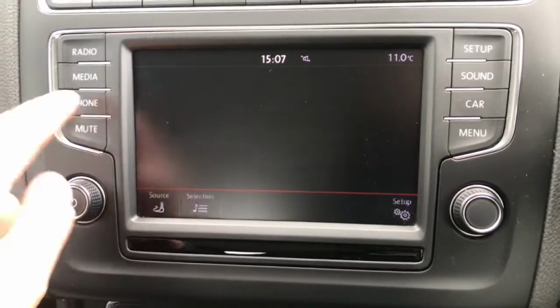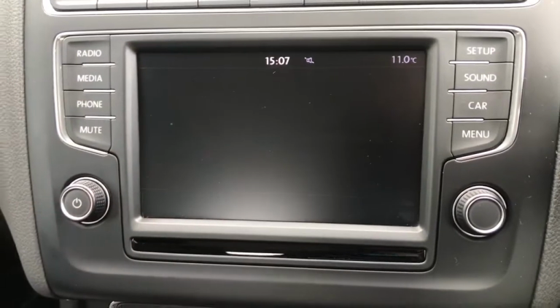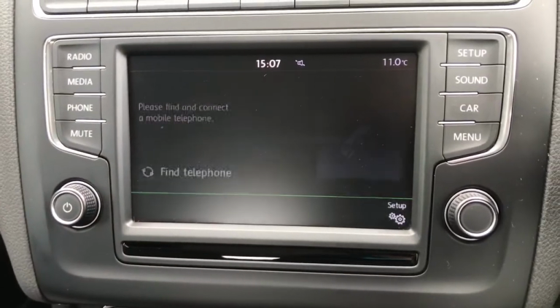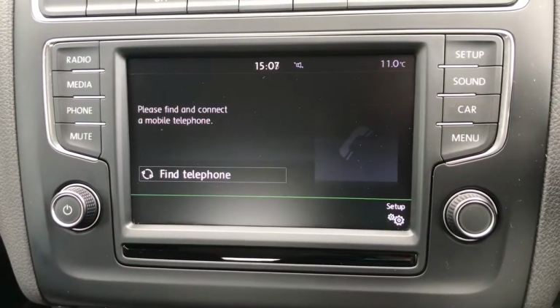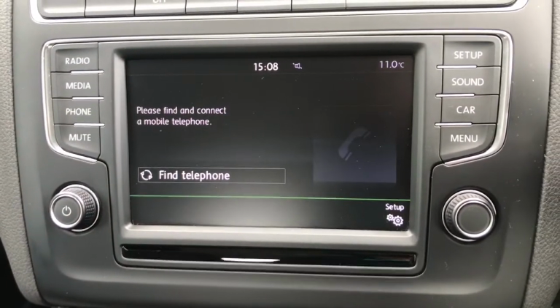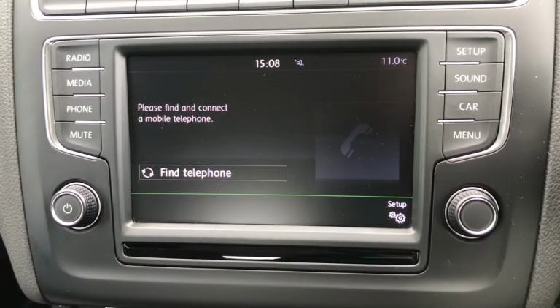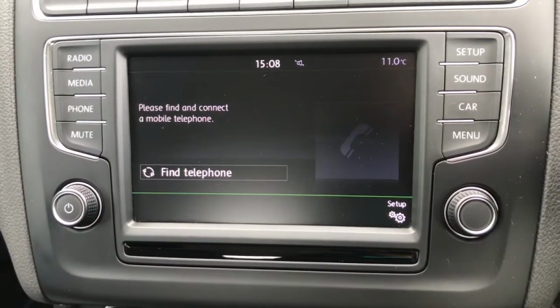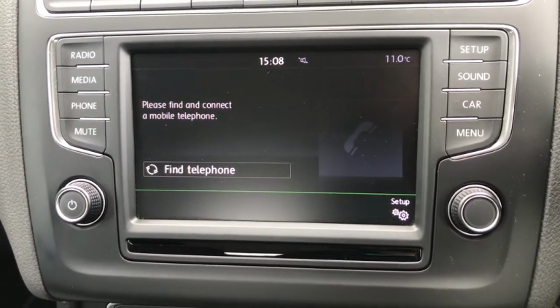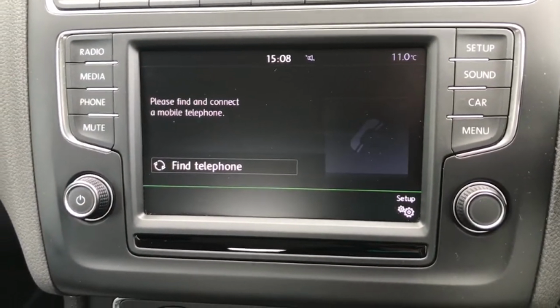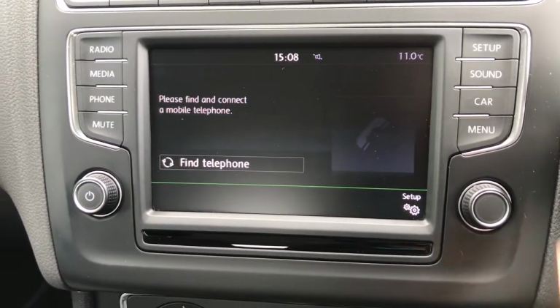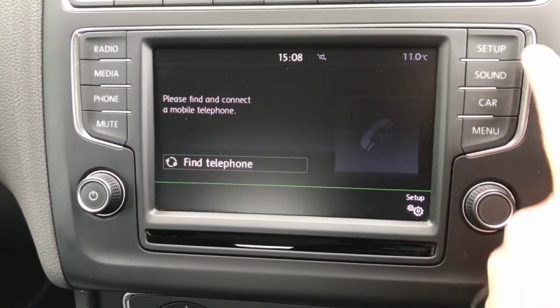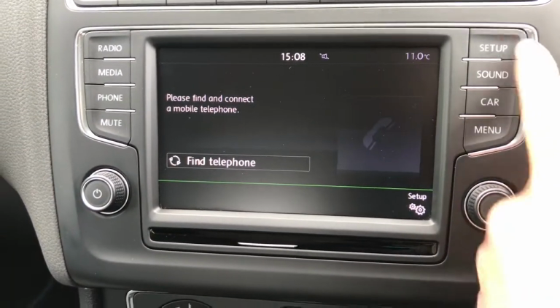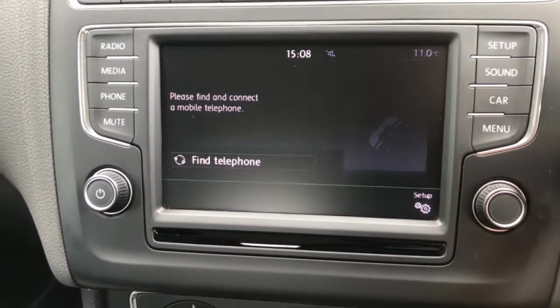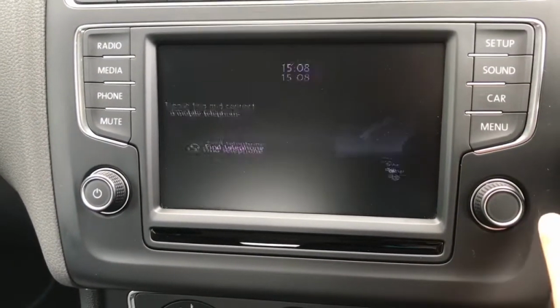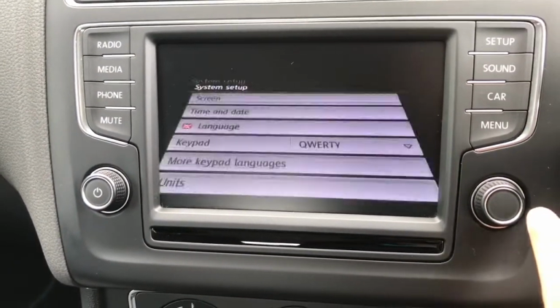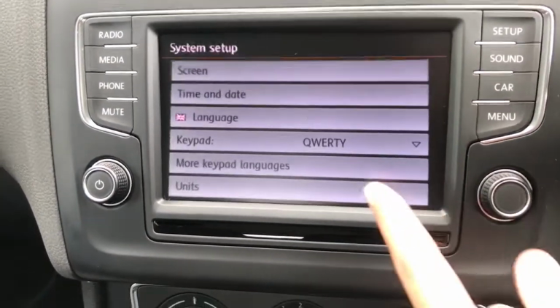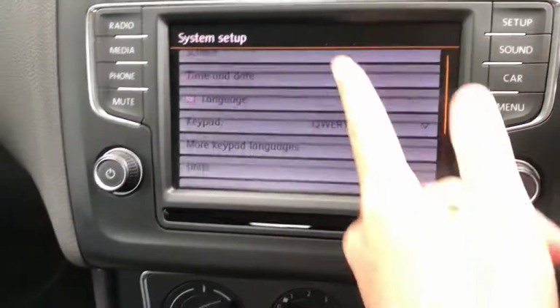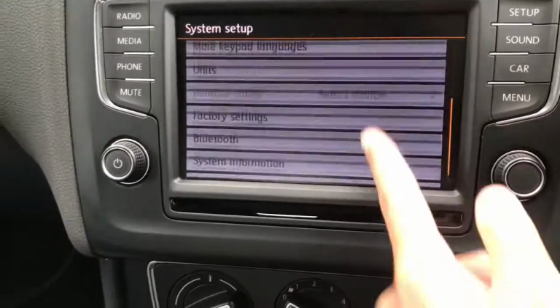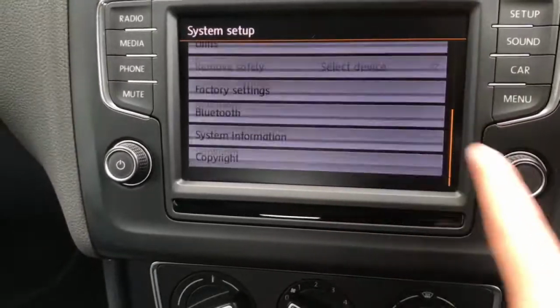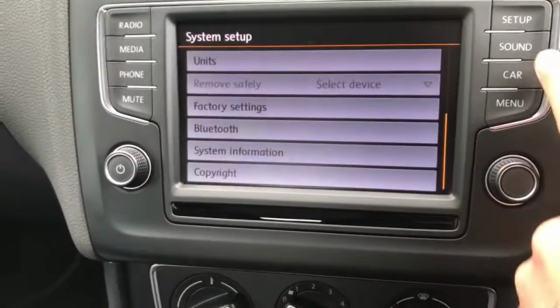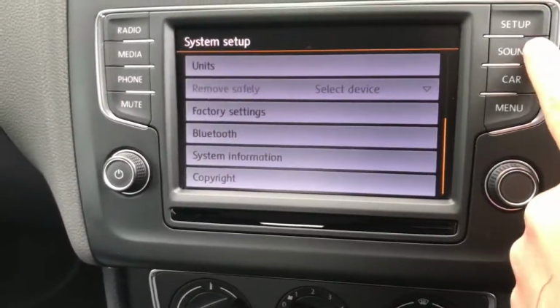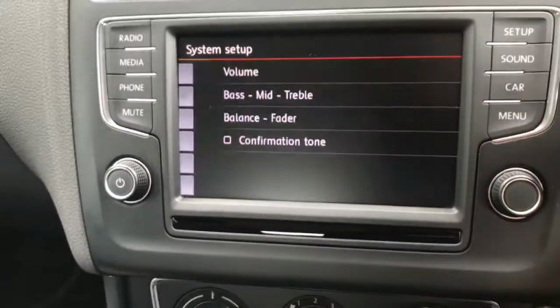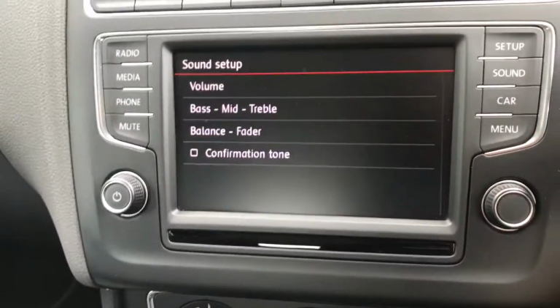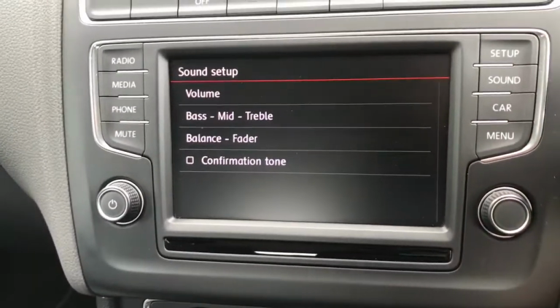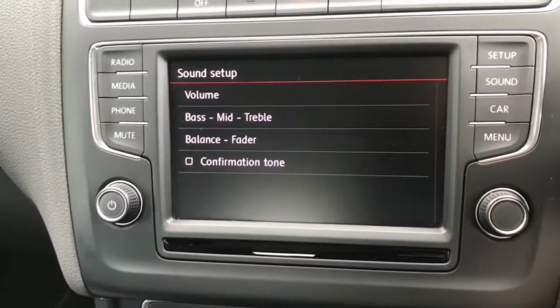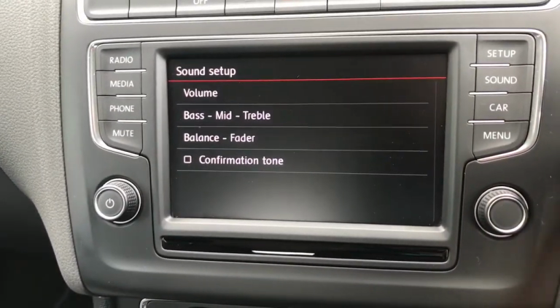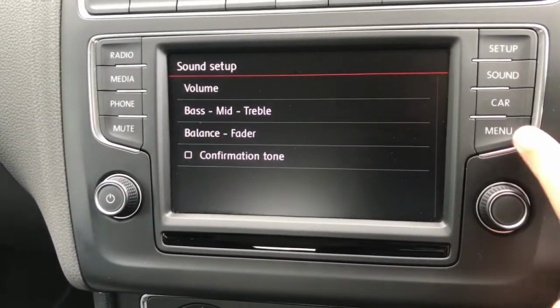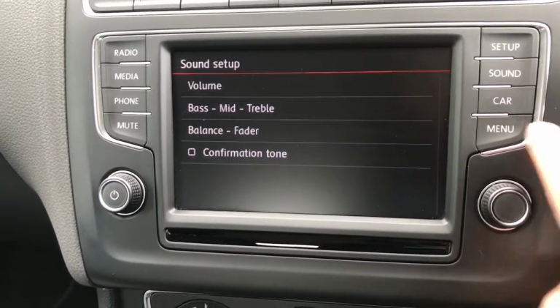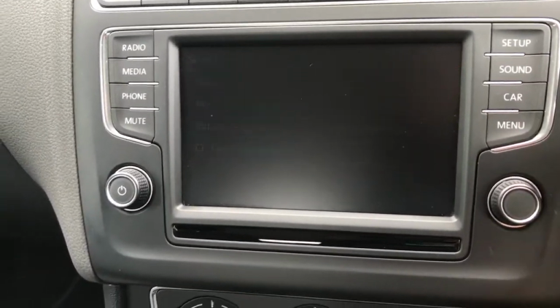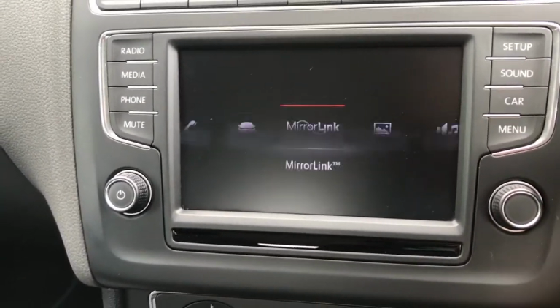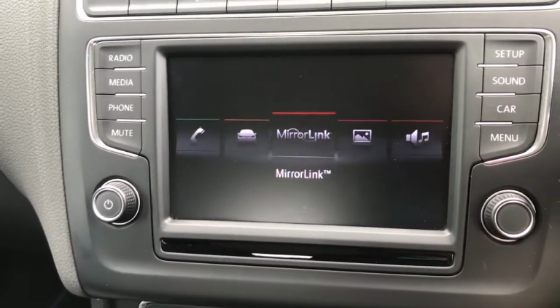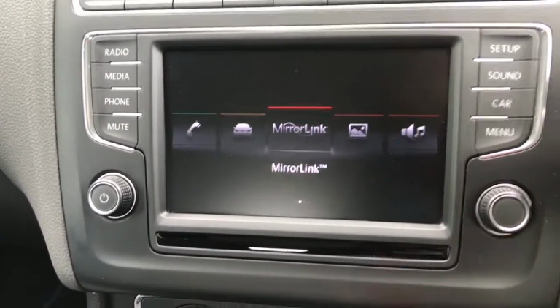You can also connect your phone via Bluetooth to answer your phone calls. There are different settings for the vehicle and you can change your sound settings, then back to the main menu.